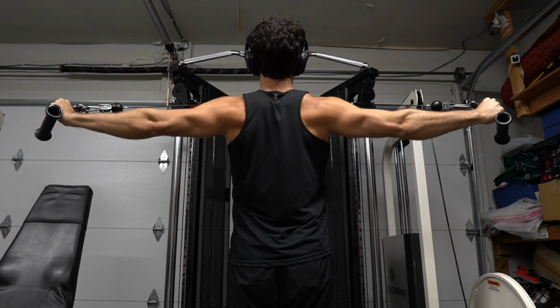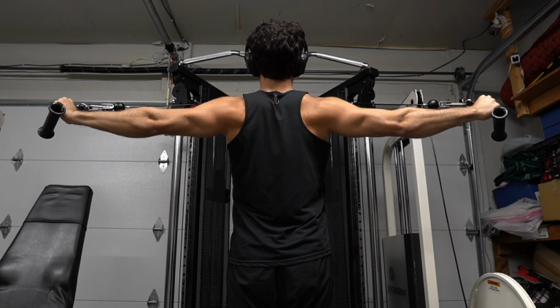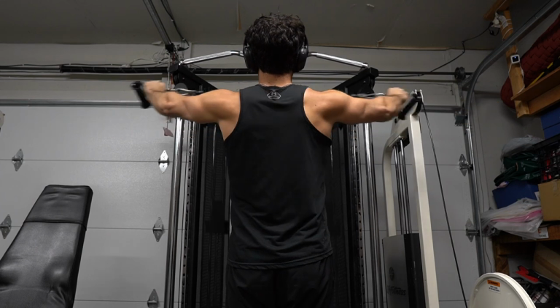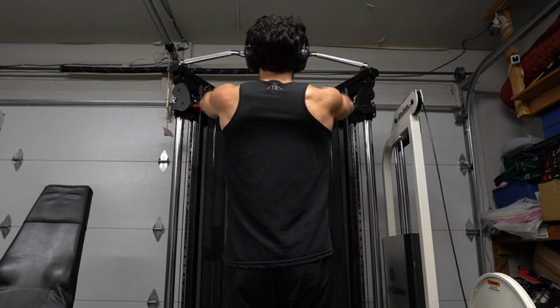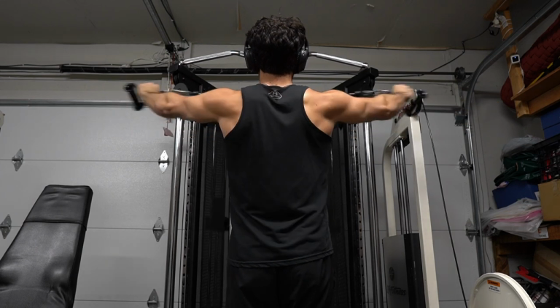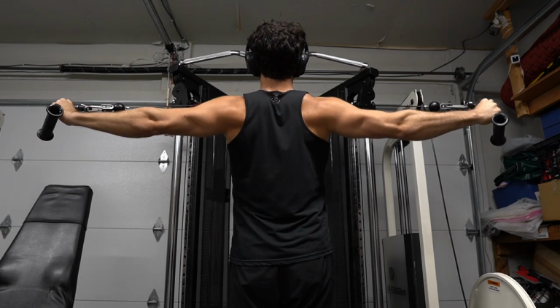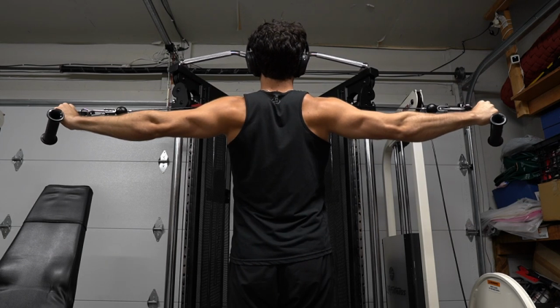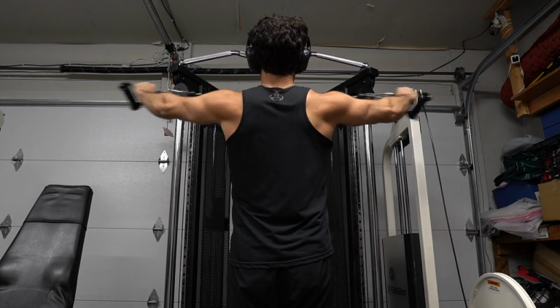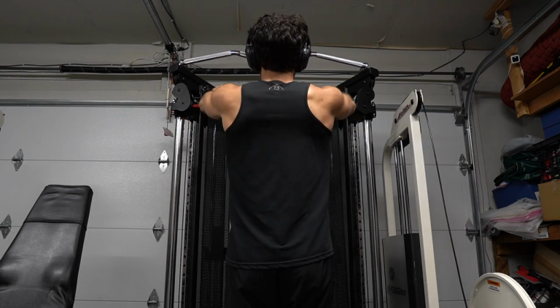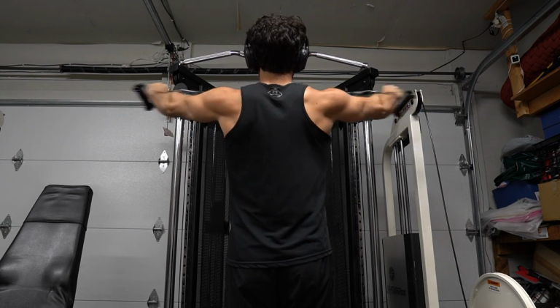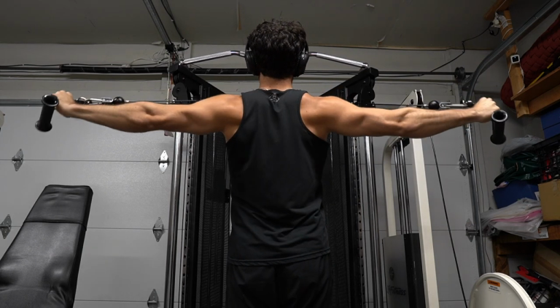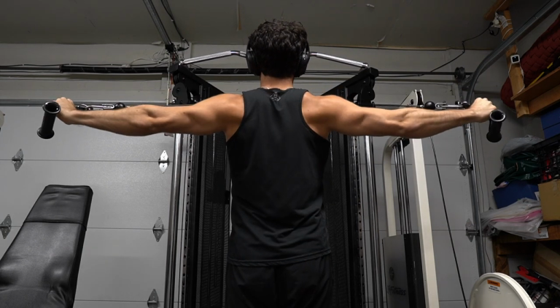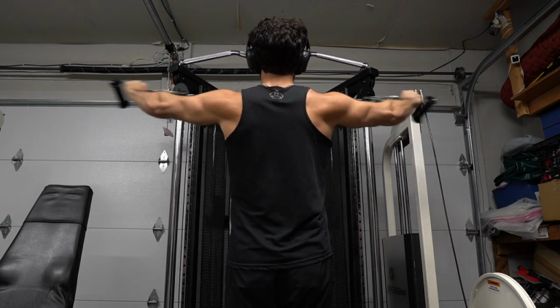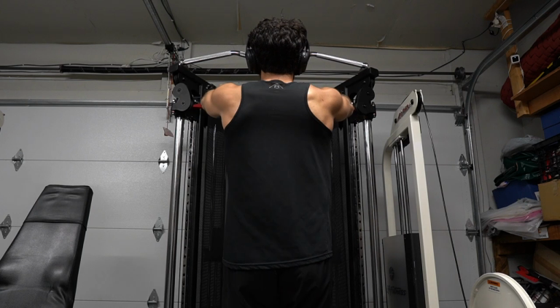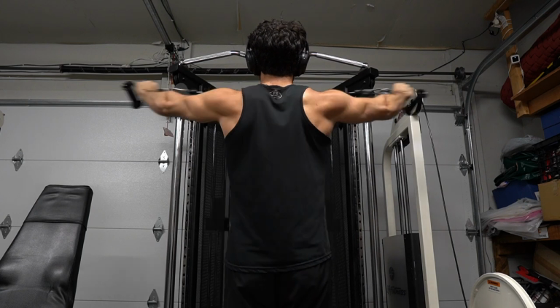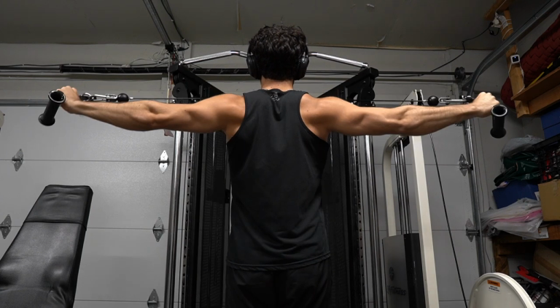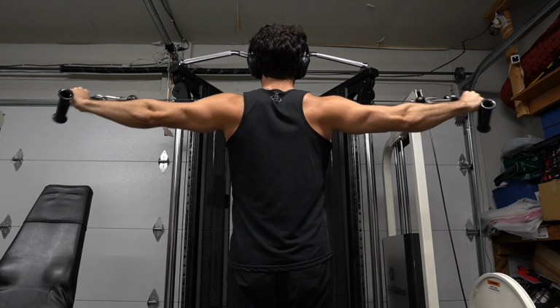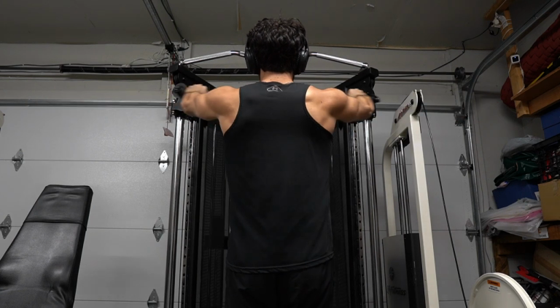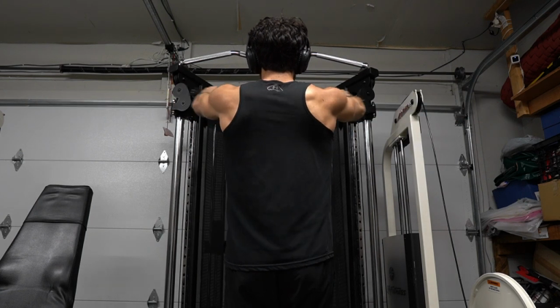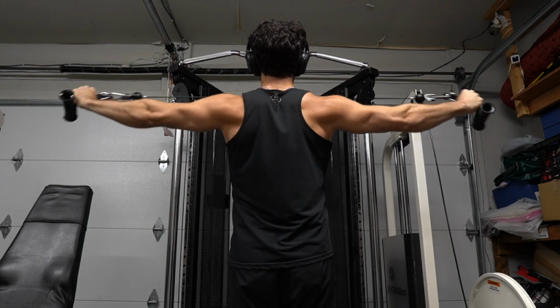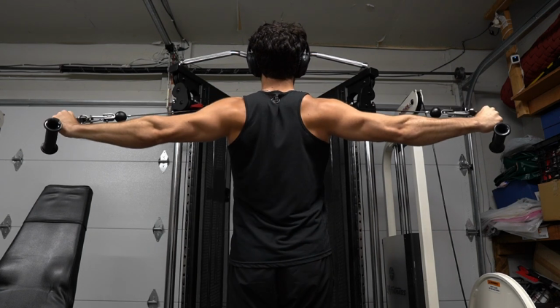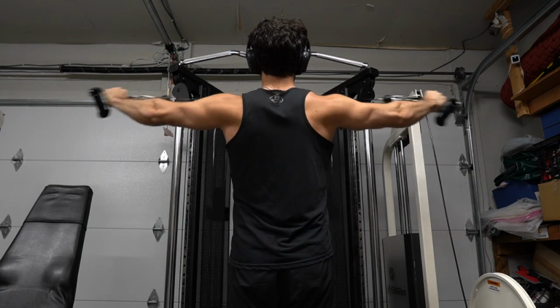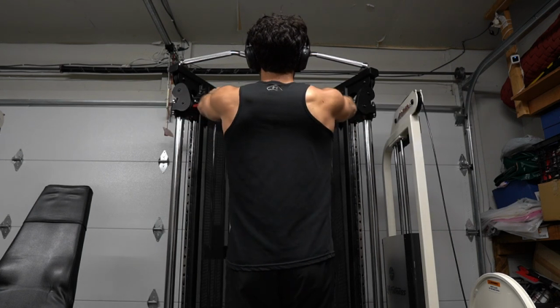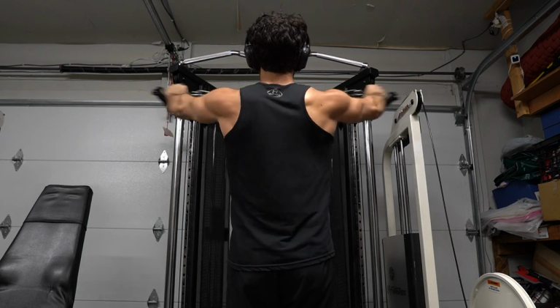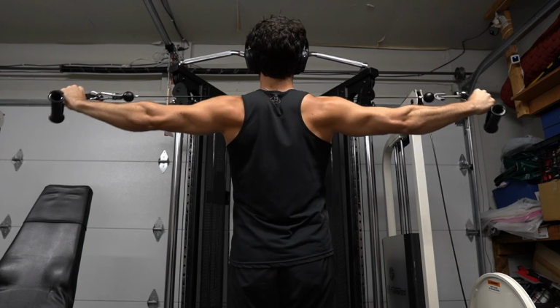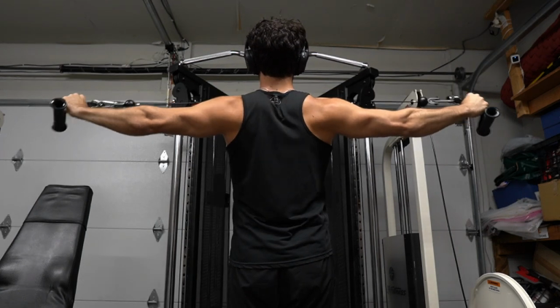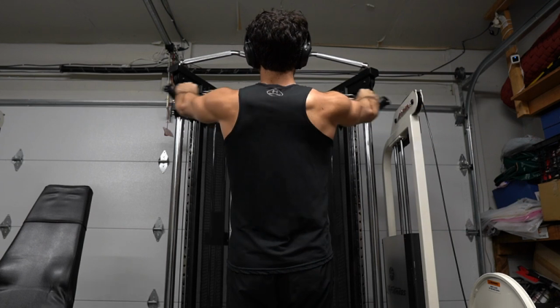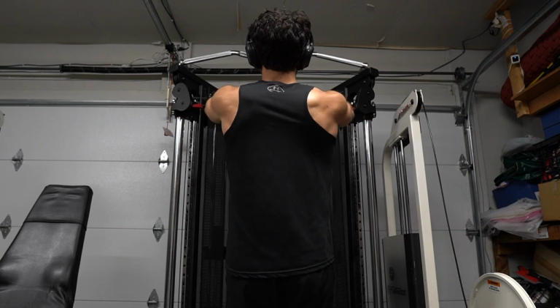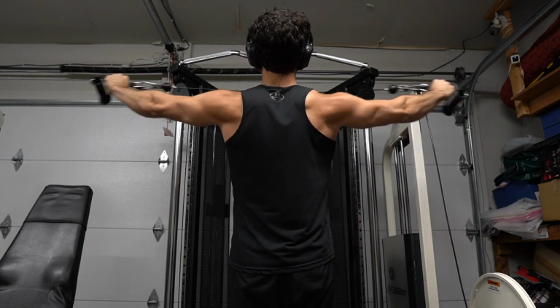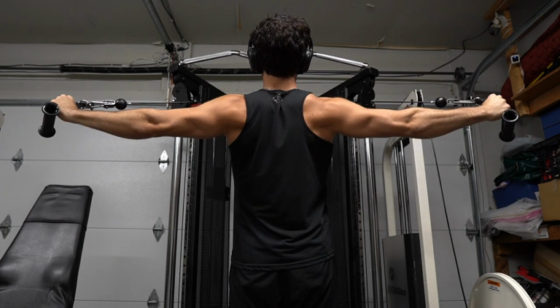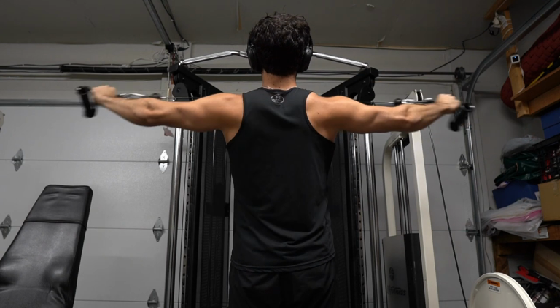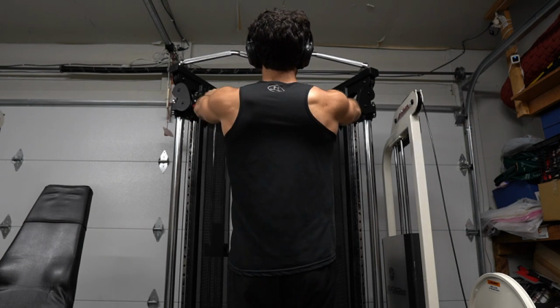We've got this, guys. Rear delt cable fly — the focus is on the upper back, and remember this improves posture. Grab the handle on the right with your left hand and the handle on the left with your right hand, making an X. Put your arms in front at chest level and pull back to your sides.